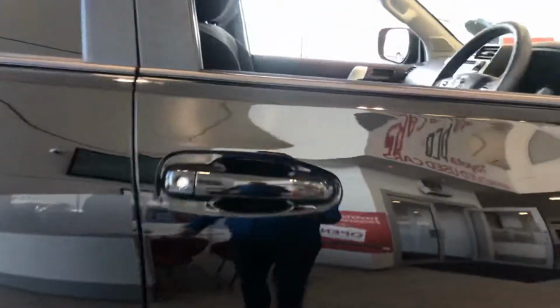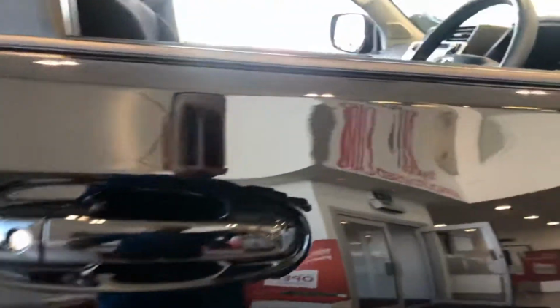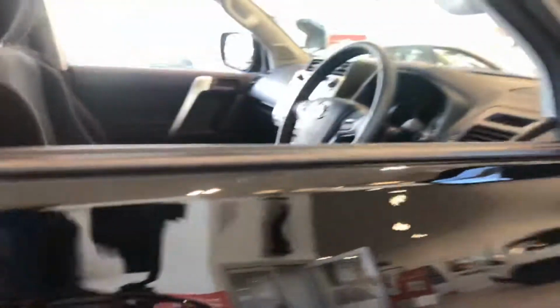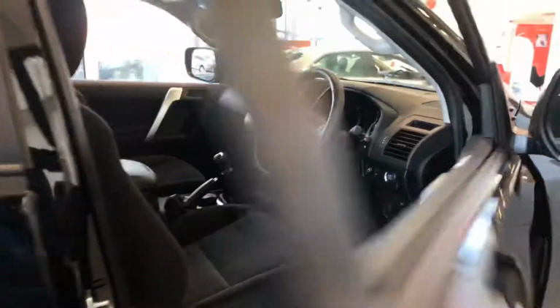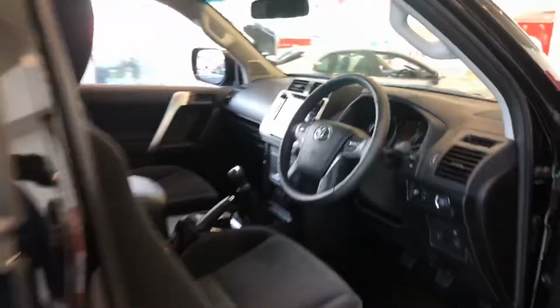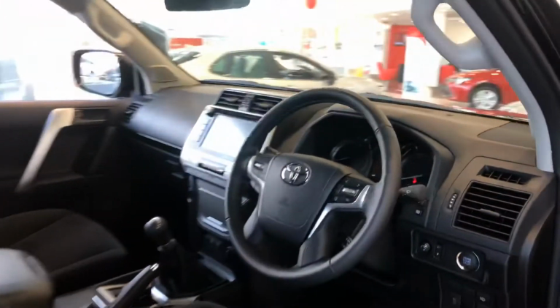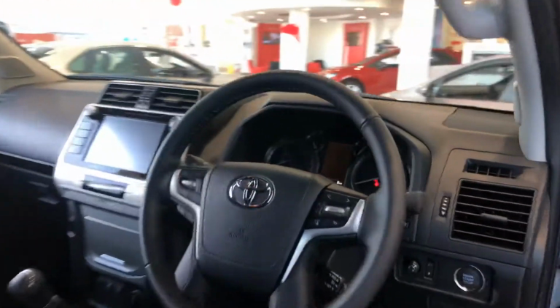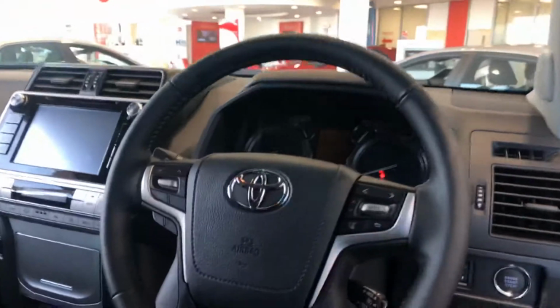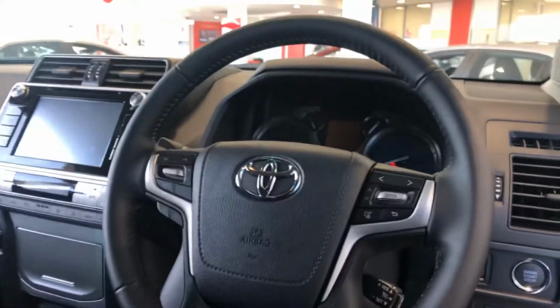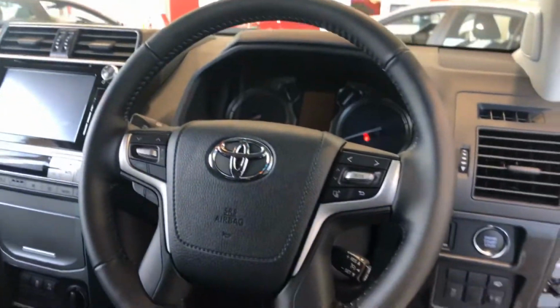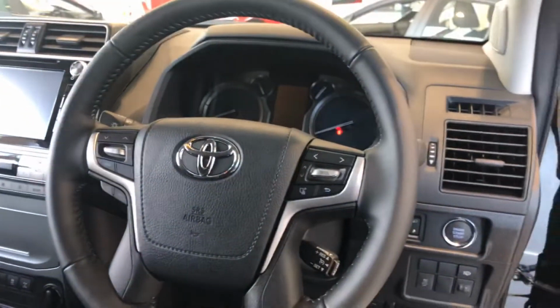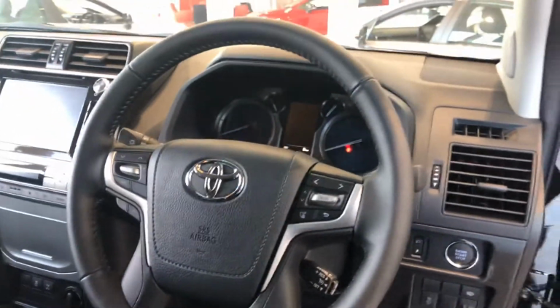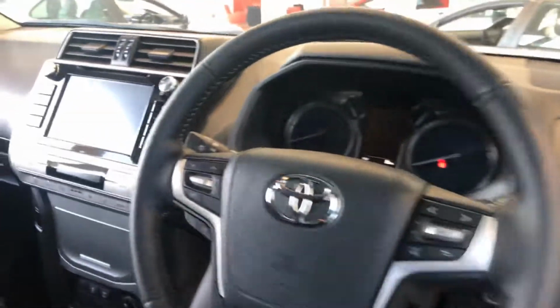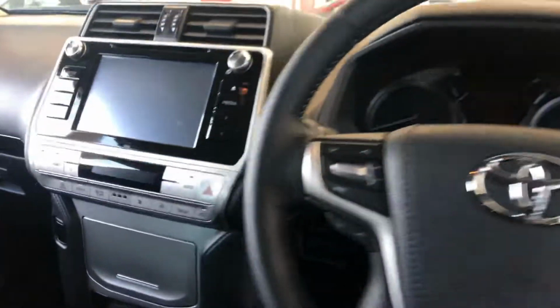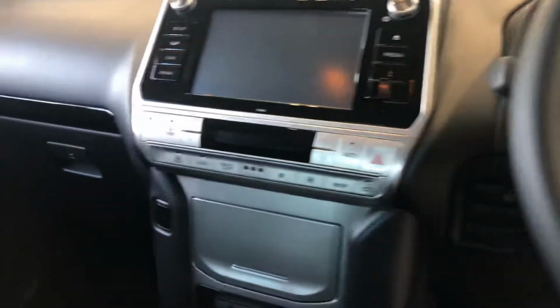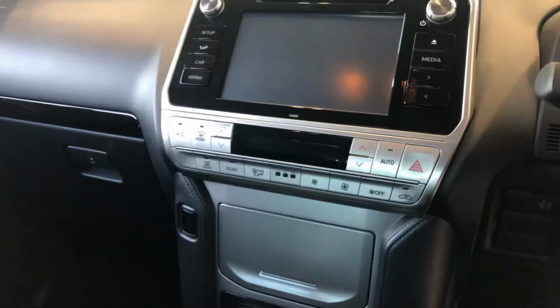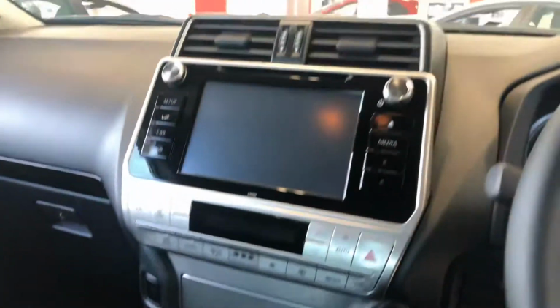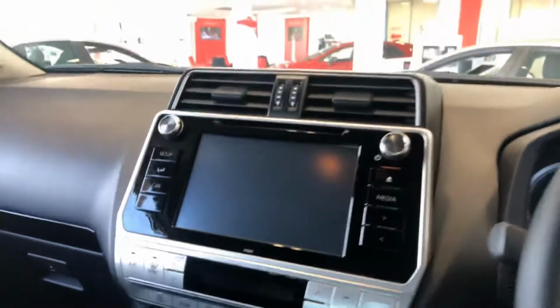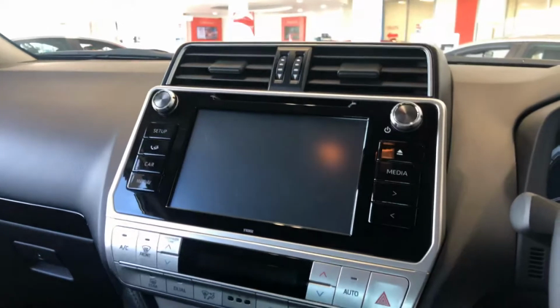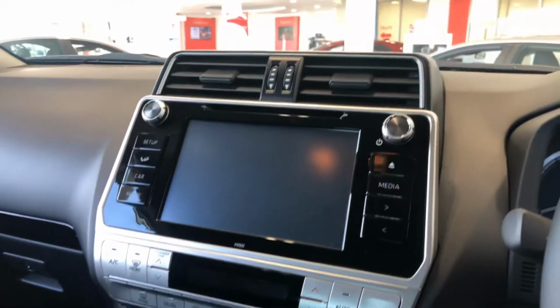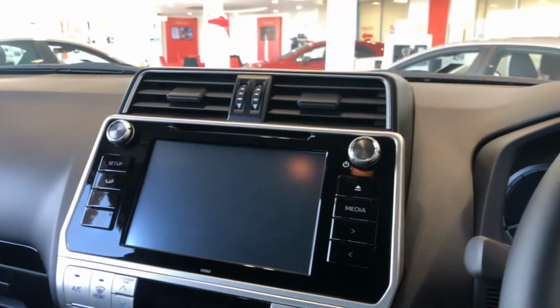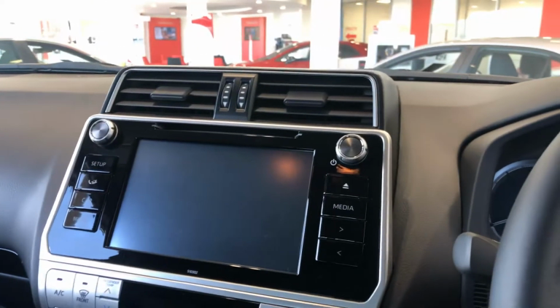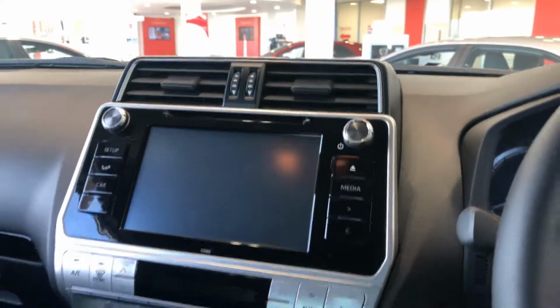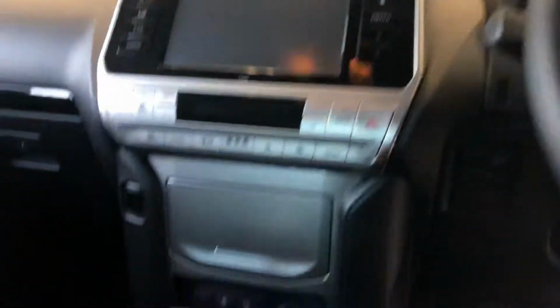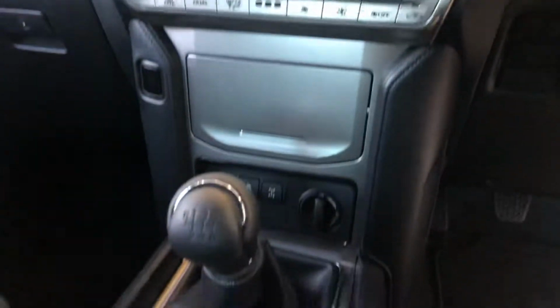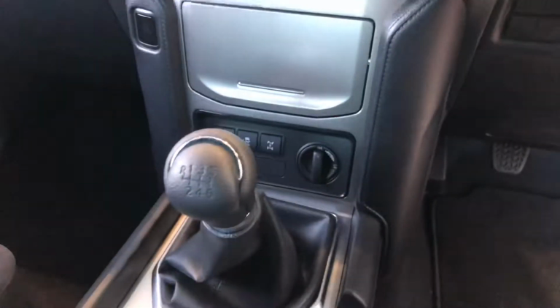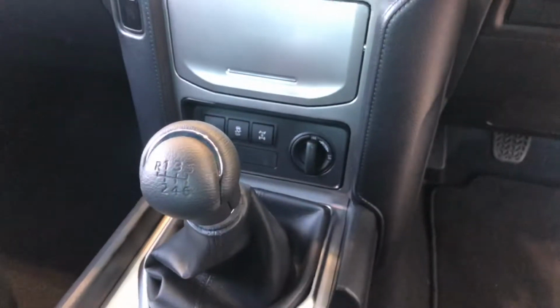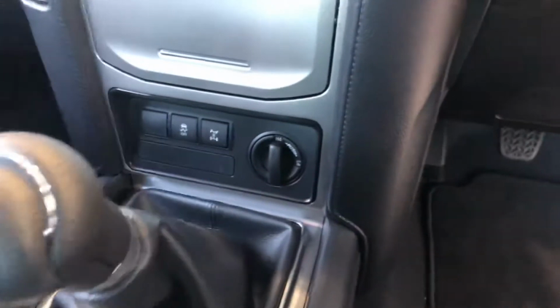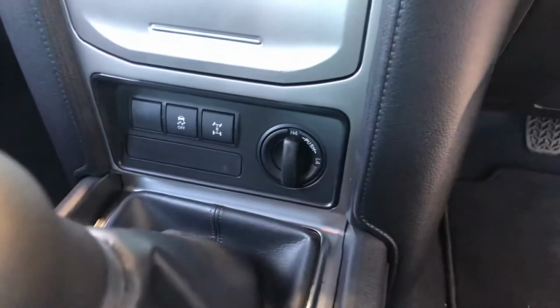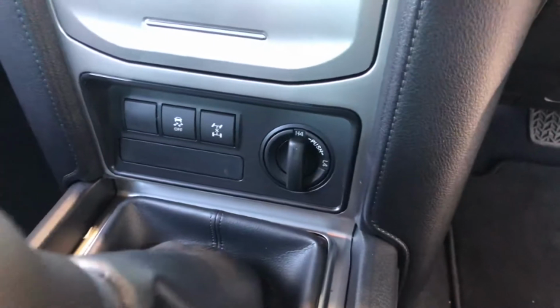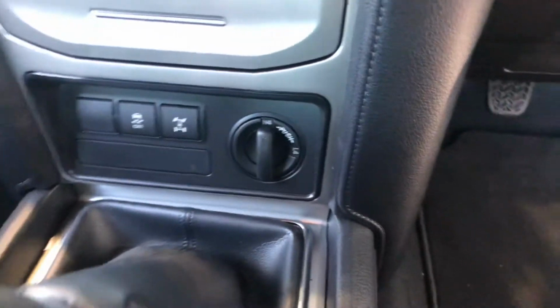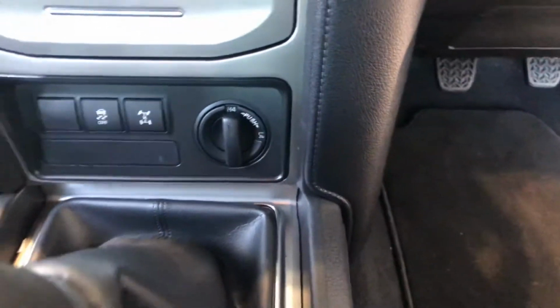Keyless entry, multifunctional steering wheel with cruise control, push-button start, dual-zone air-conditioned climate control, Toyota touchscreen radio with reverse camera, CD player and full Bluetooth, 6-speed manual gearbox, high and low range four-wheel drive and diff lock.